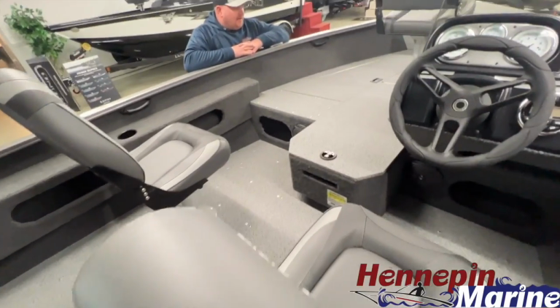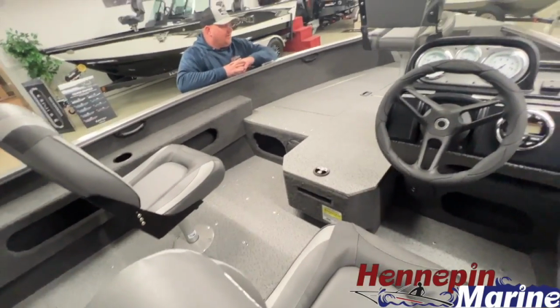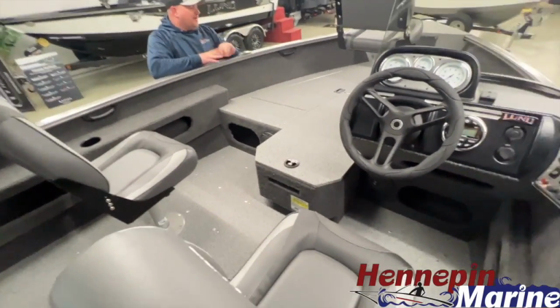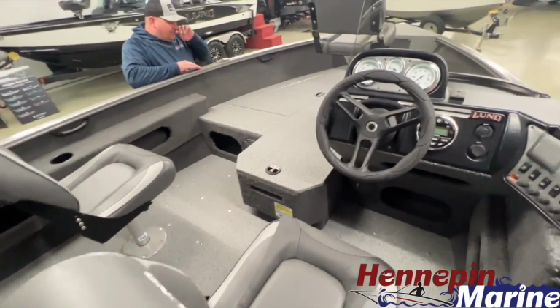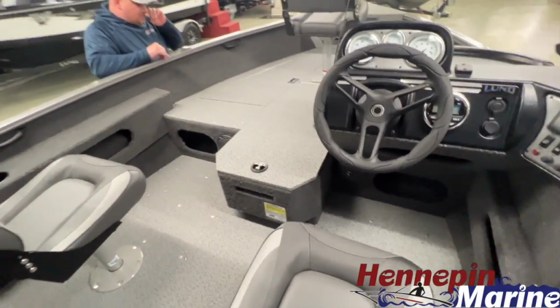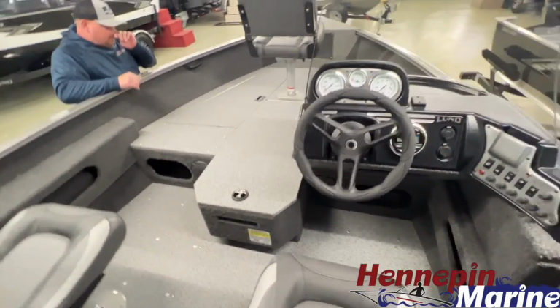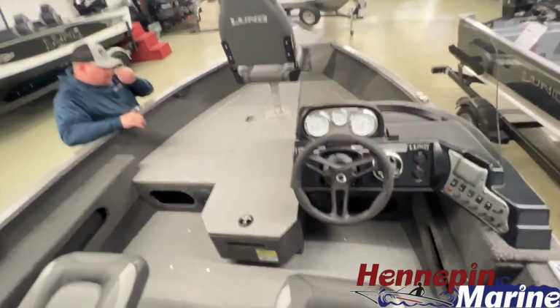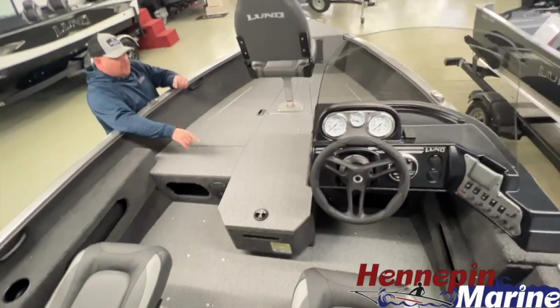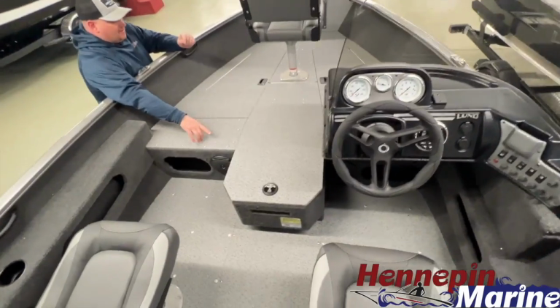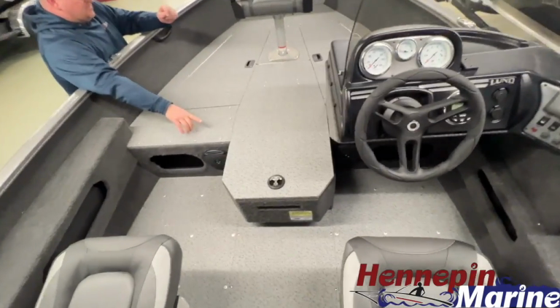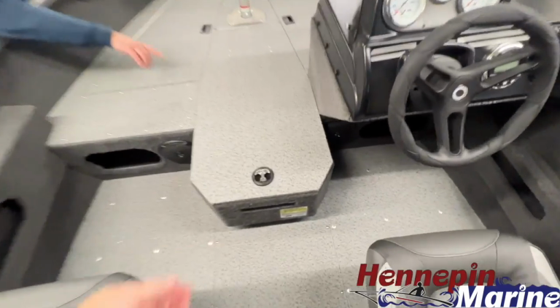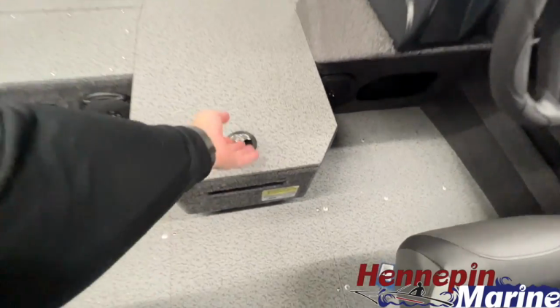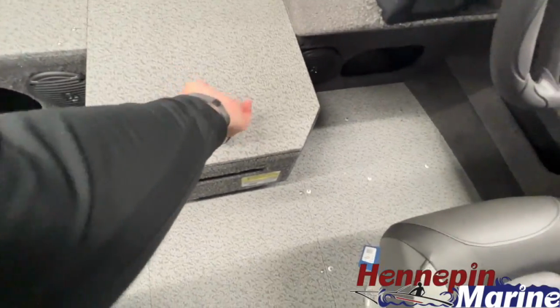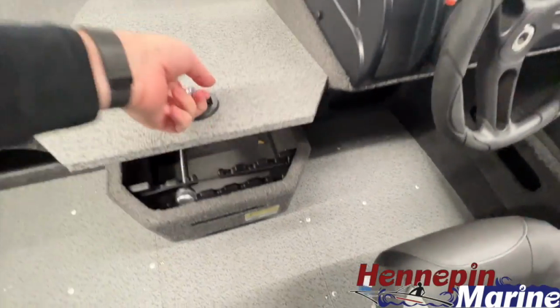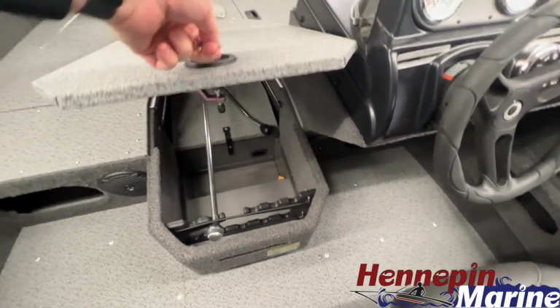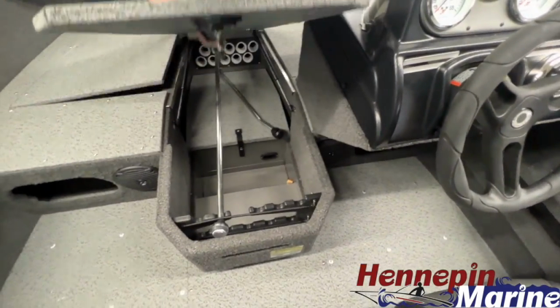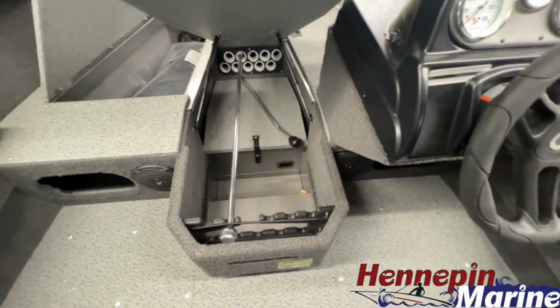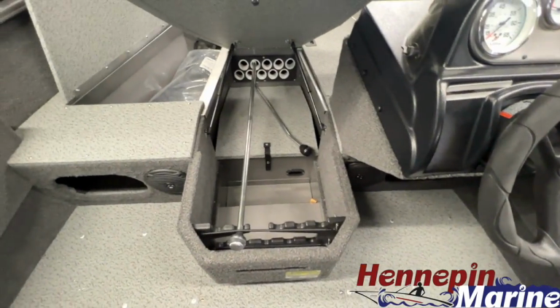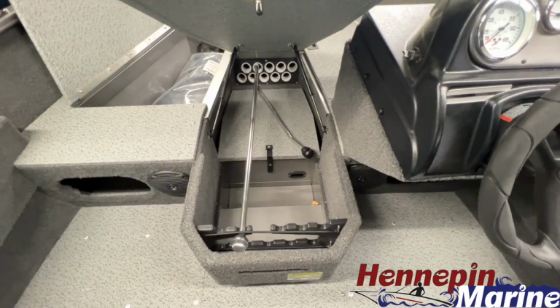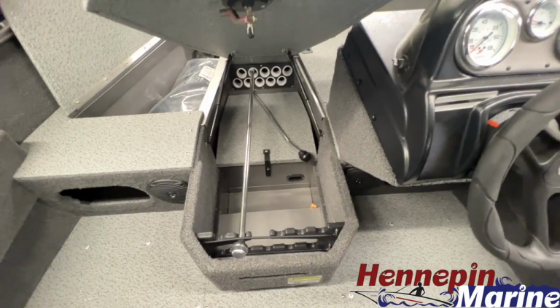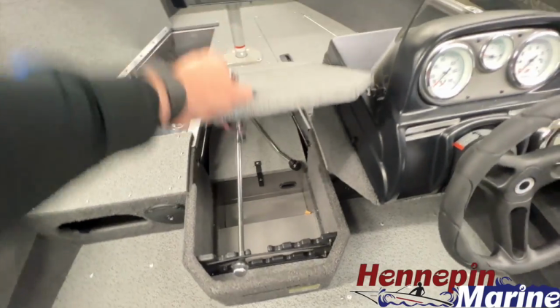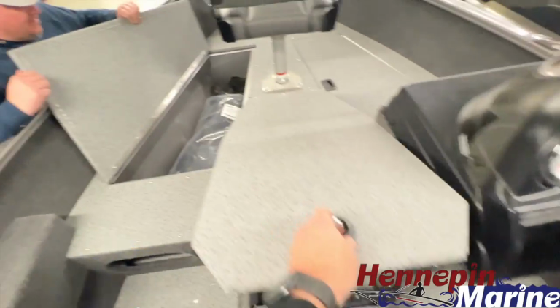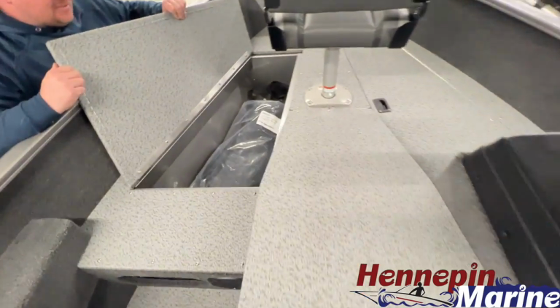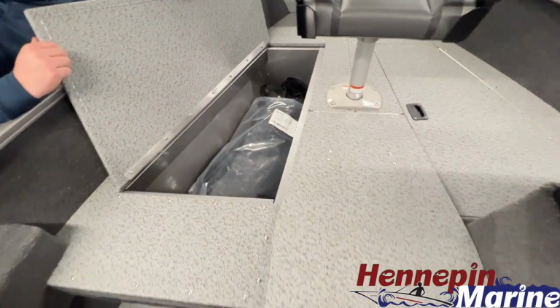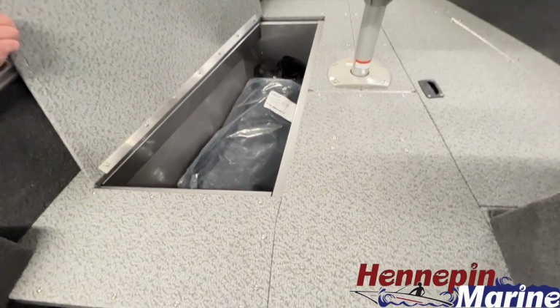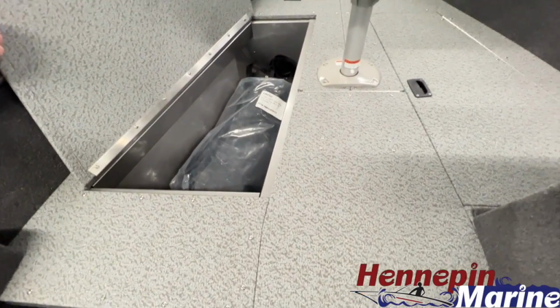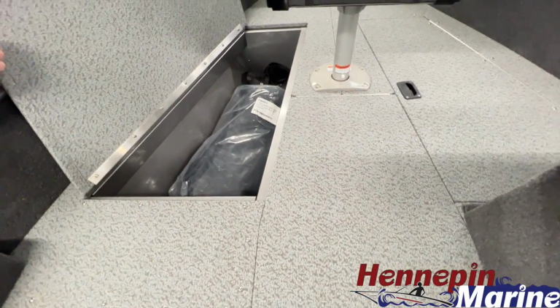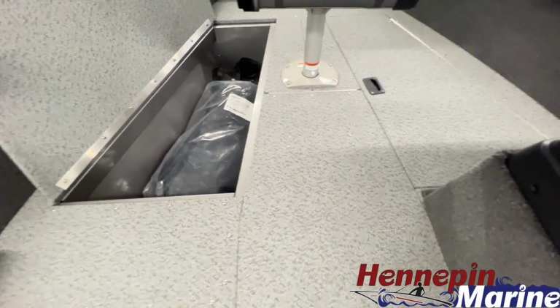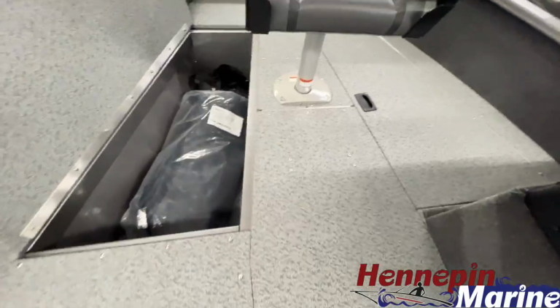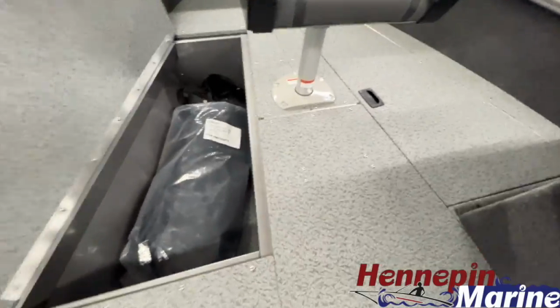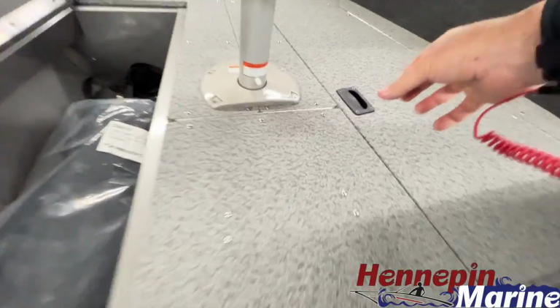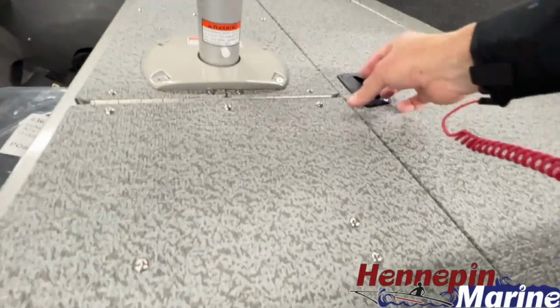On the Adventure model, you have plenty of storage. It does feature the center rod locker storage here, and you also have ample storage up on the bow for both lifejackets, throwable devices, tackle, and plenty of equipment.